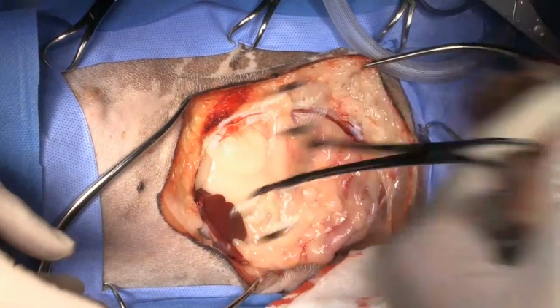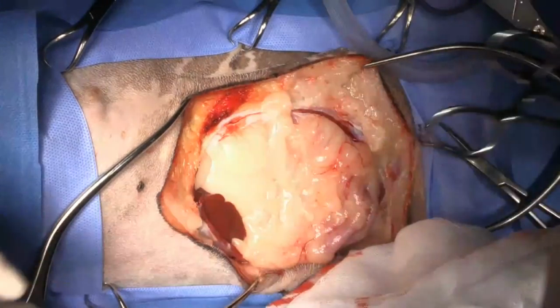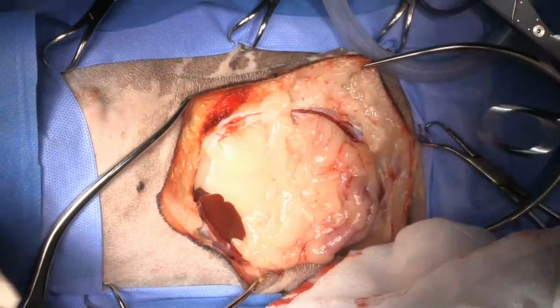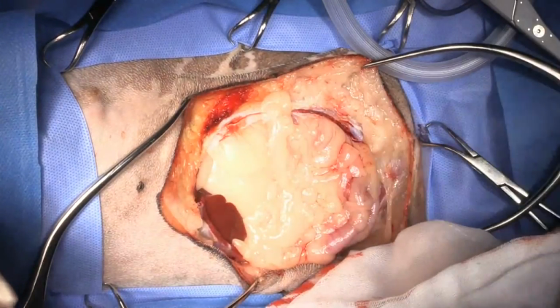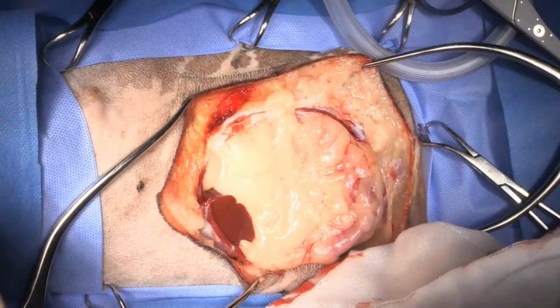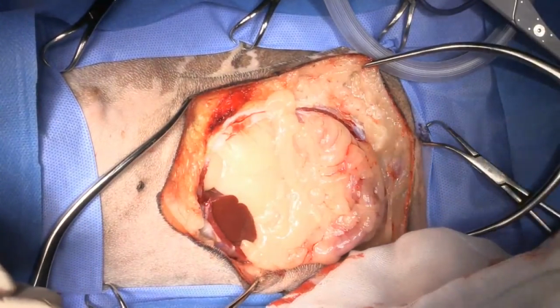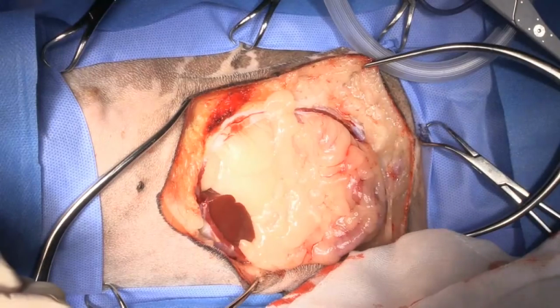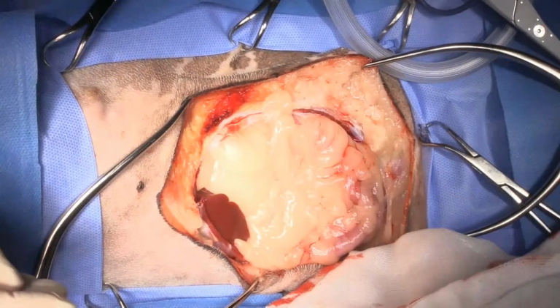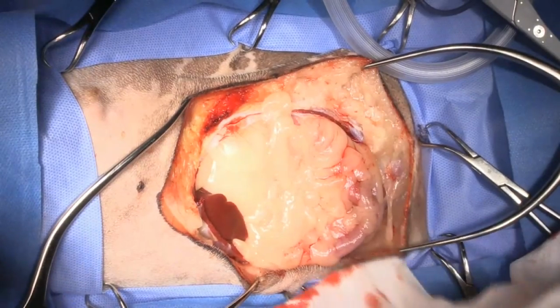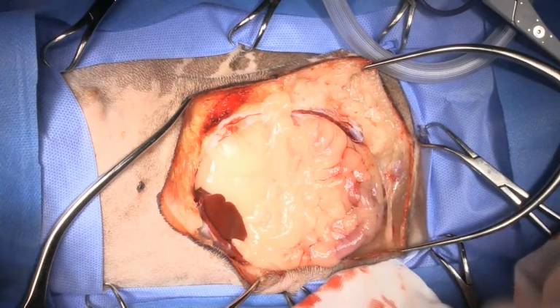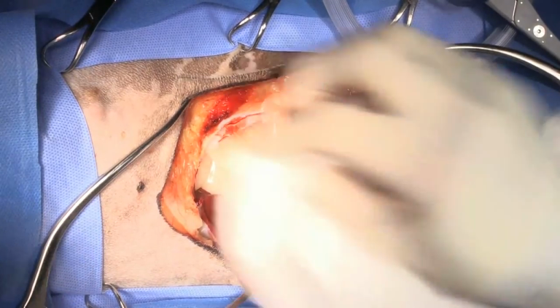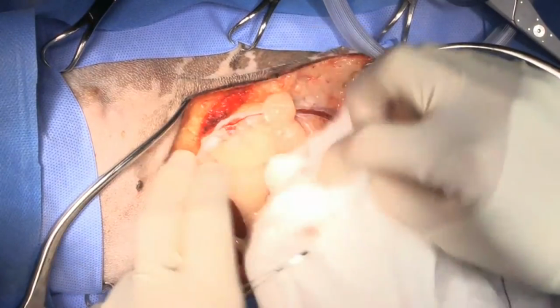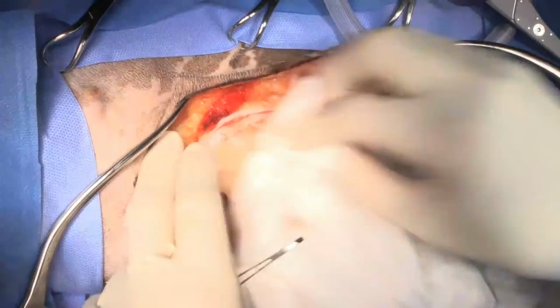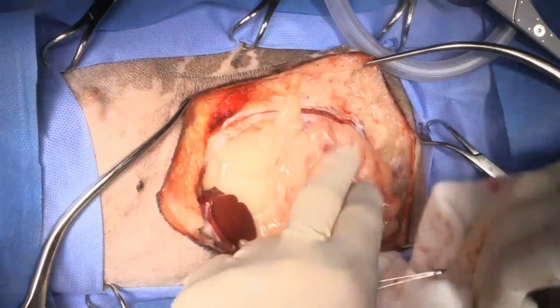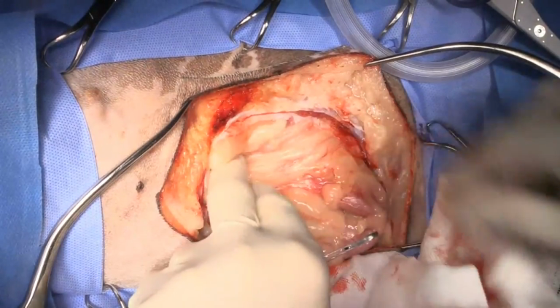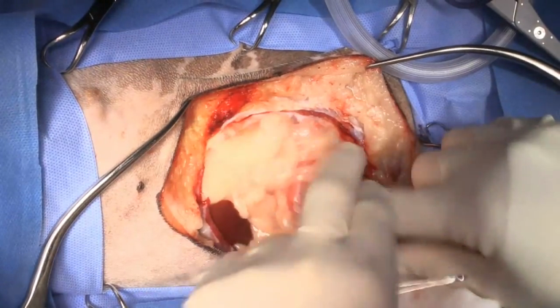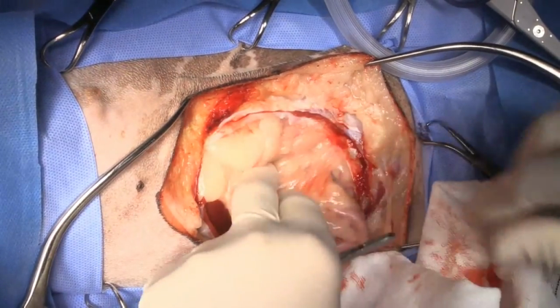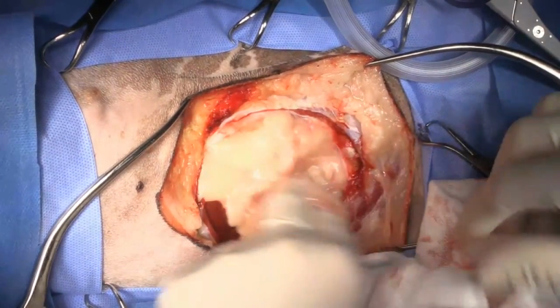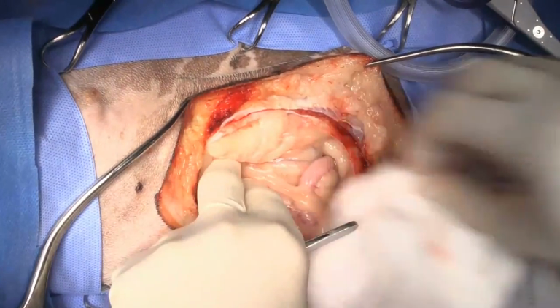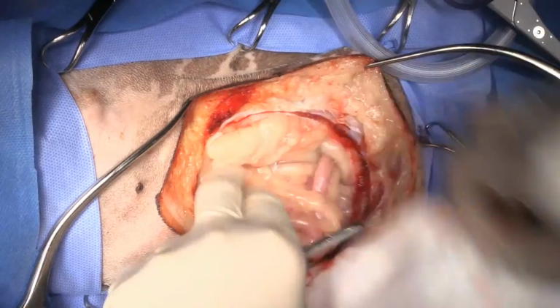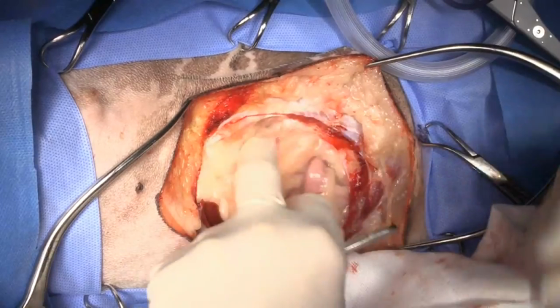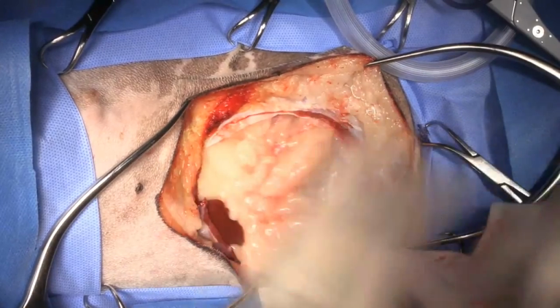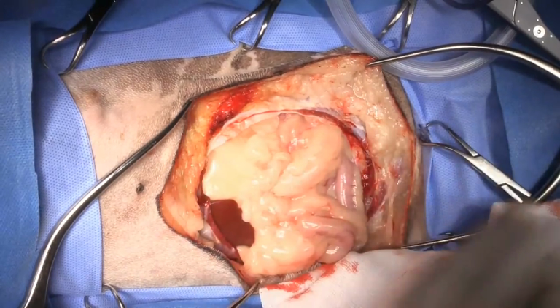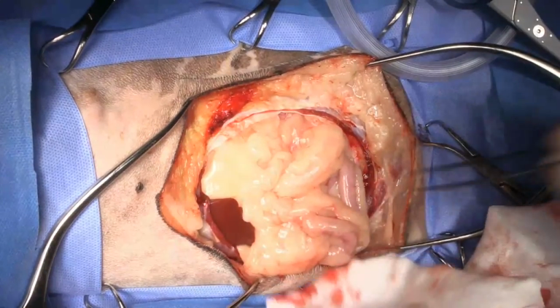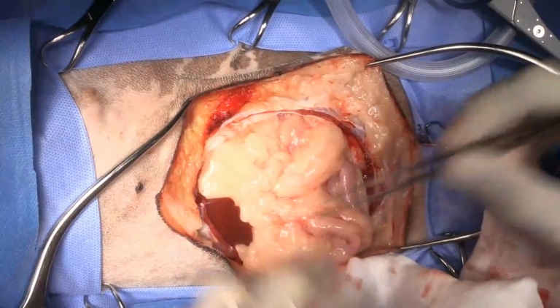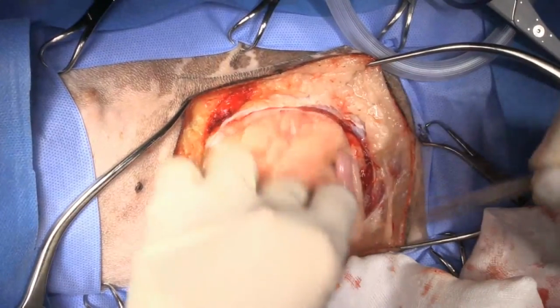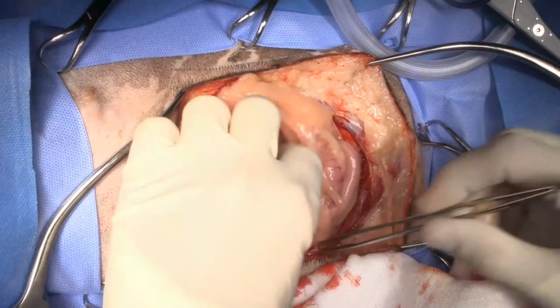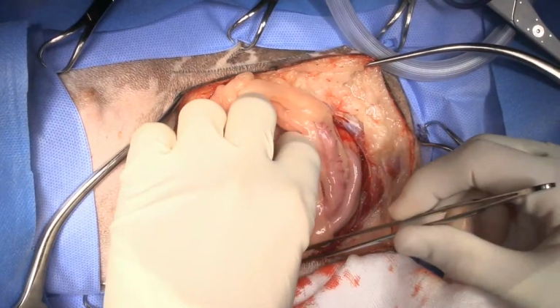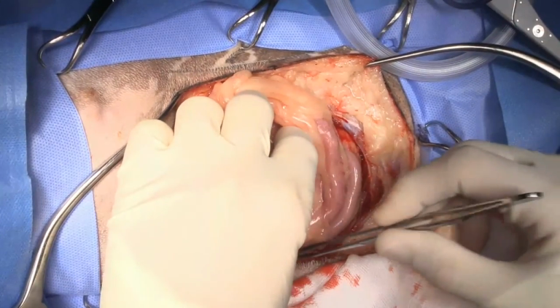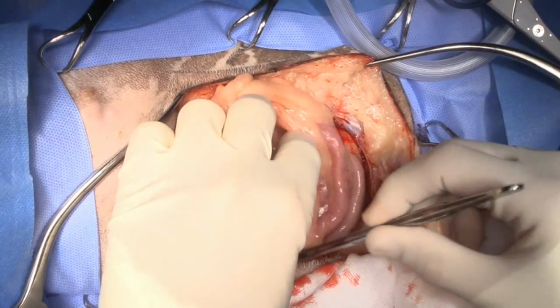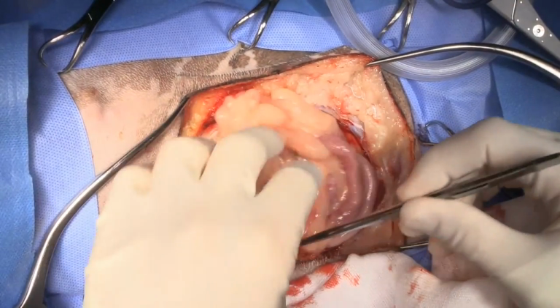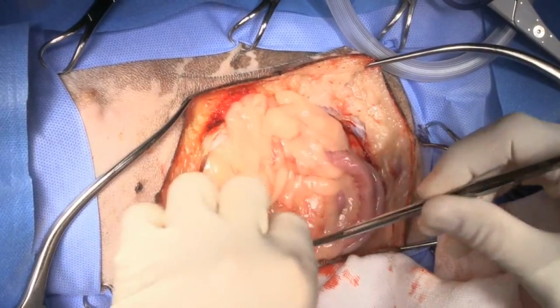You want to make sure you get one complete fascial plane deep to the tumor. You don't need a lot more than that, depending on the tumor type, but generally that's what we do.